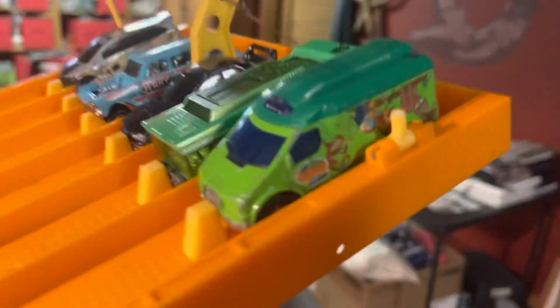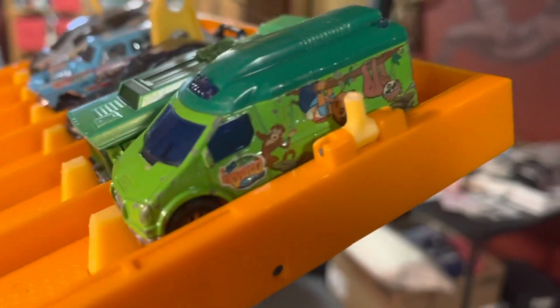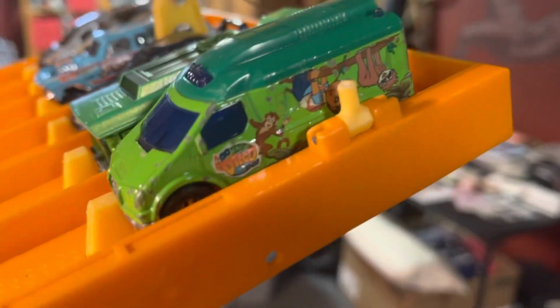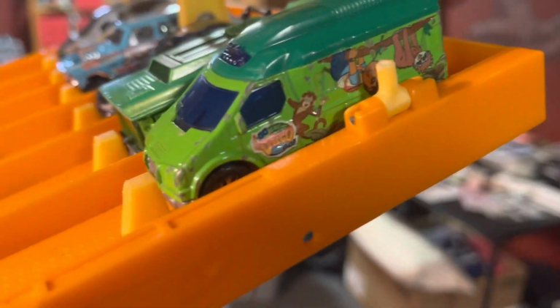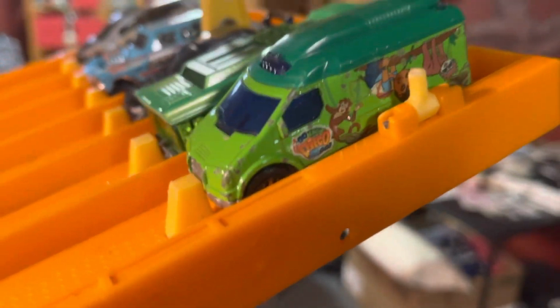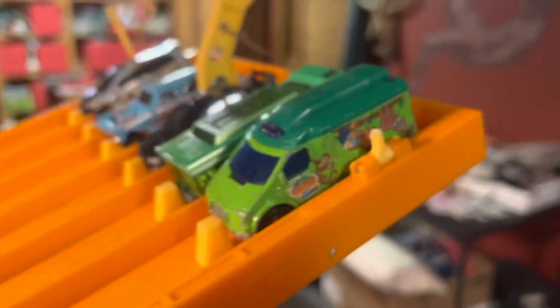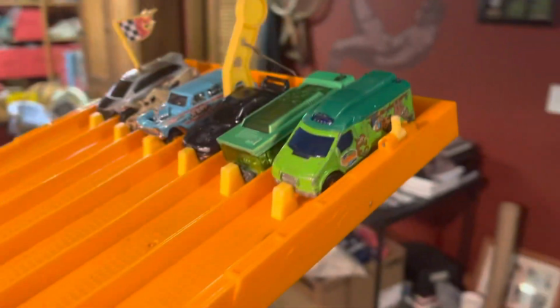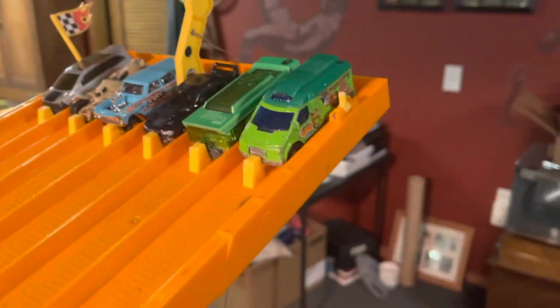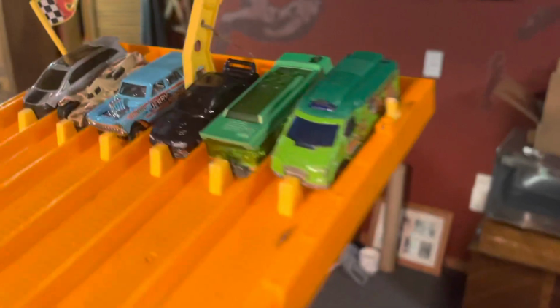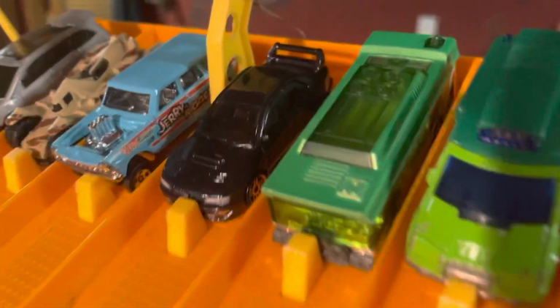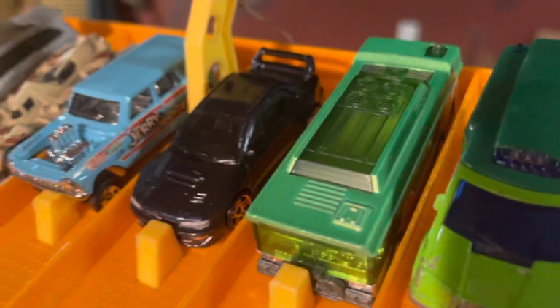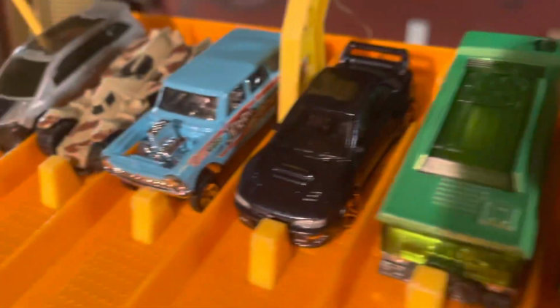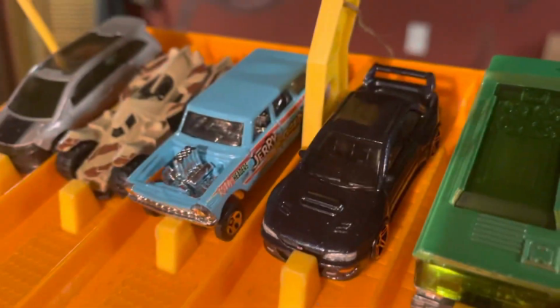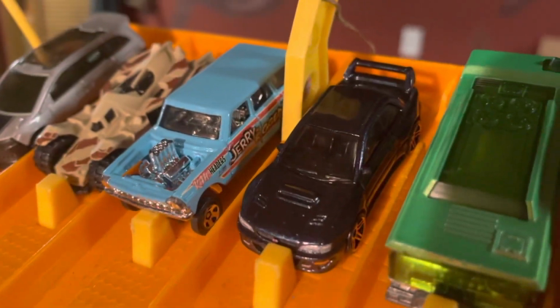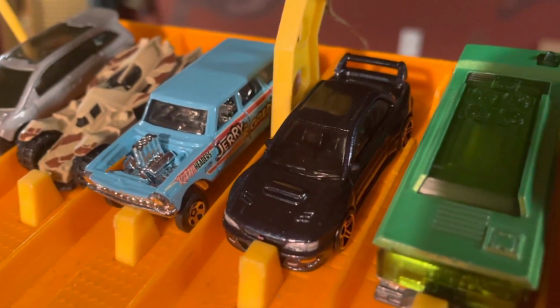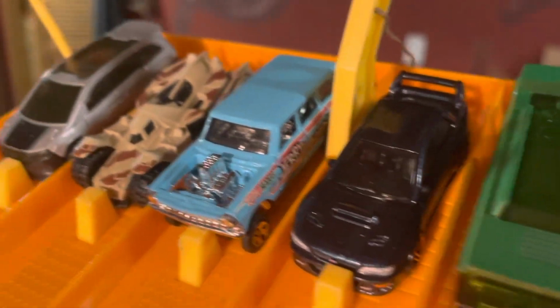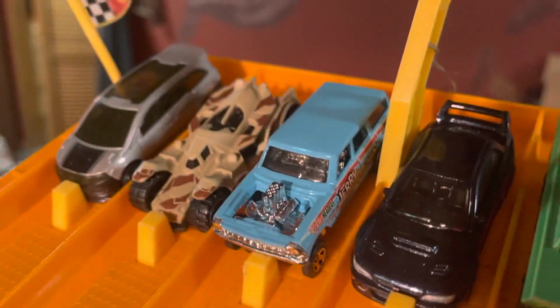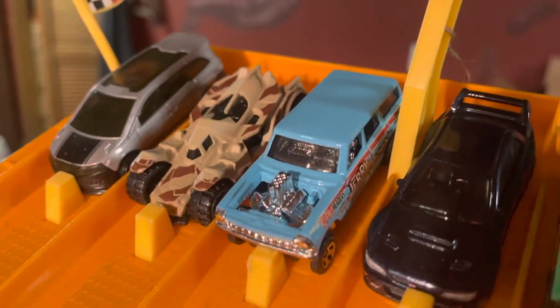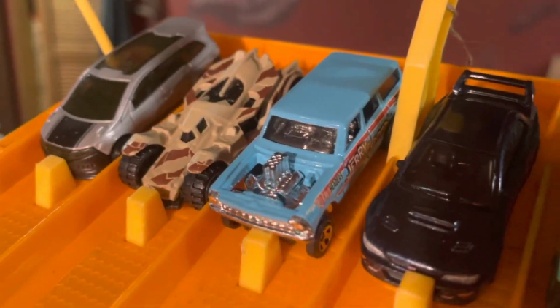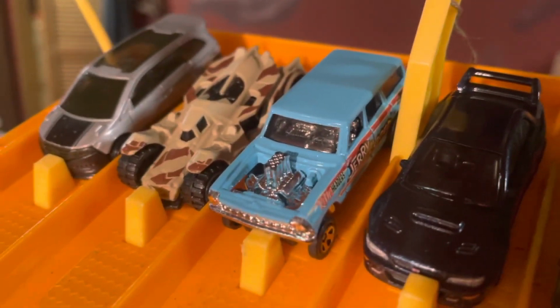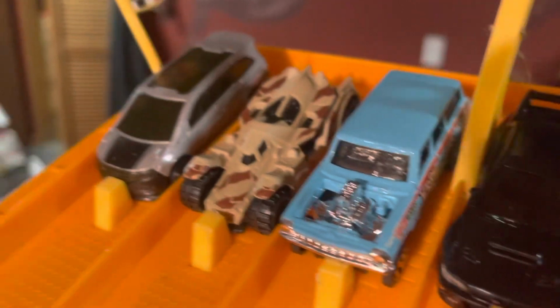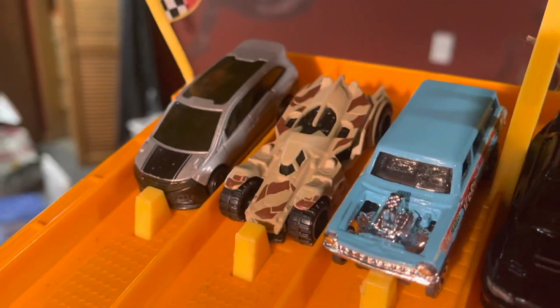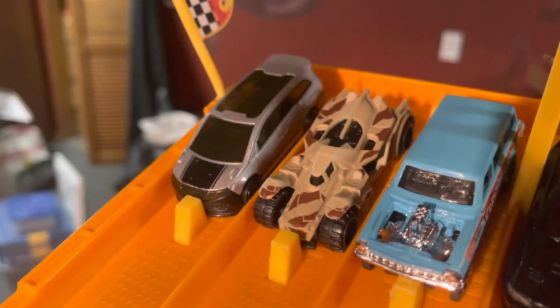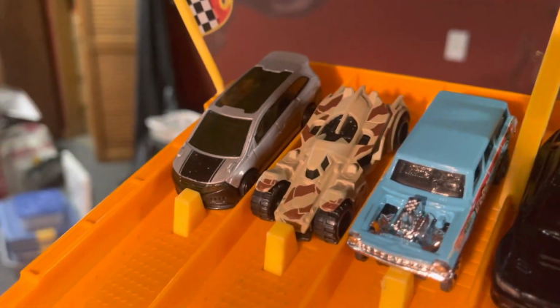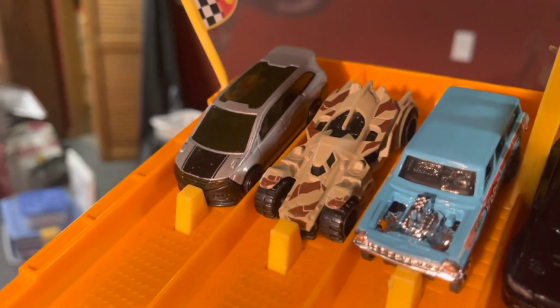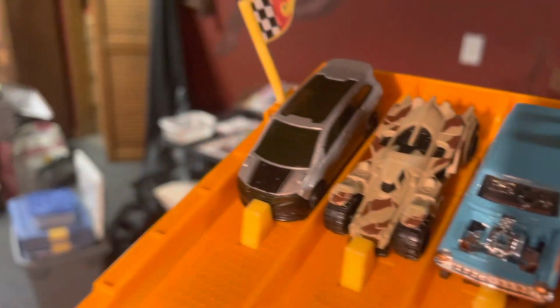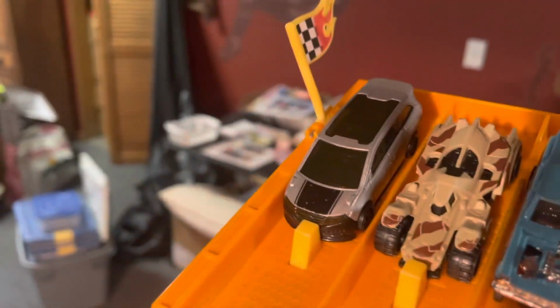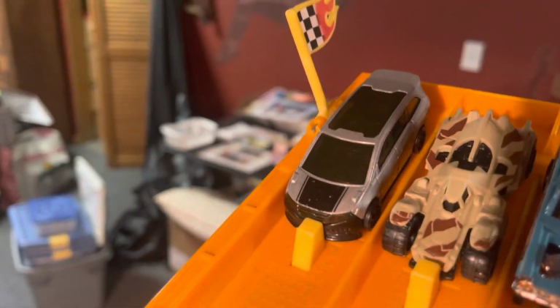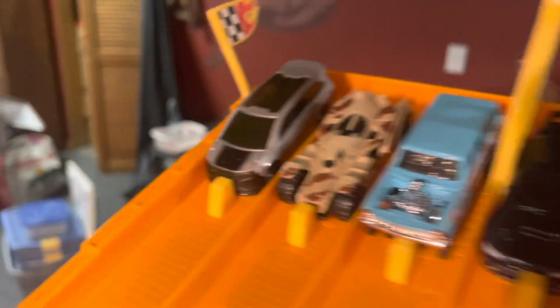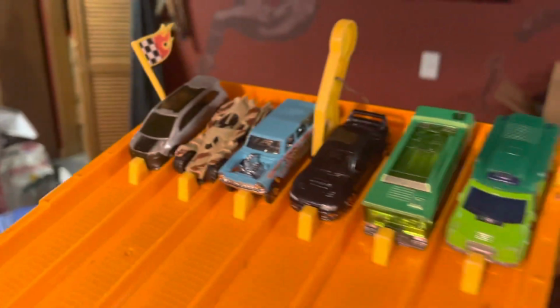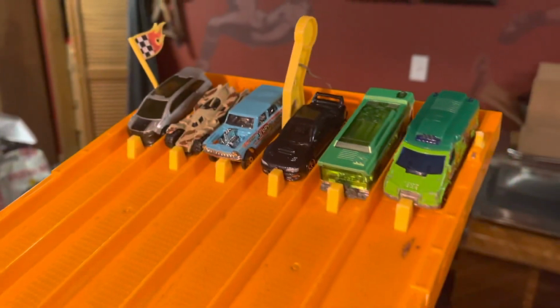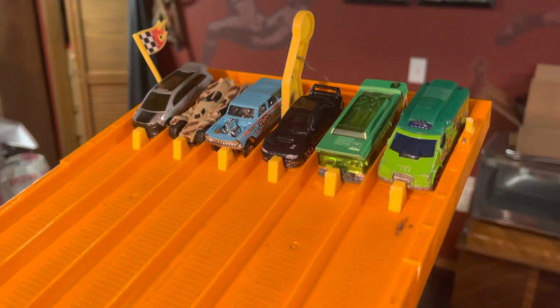Here we go with race number 2. We have the Go Diego Go Ambulance, the Subaru Impreza, the Chevy Noble Wagon Gasser, the Arkham Knight Batmobile, and the Honda Odyssey.